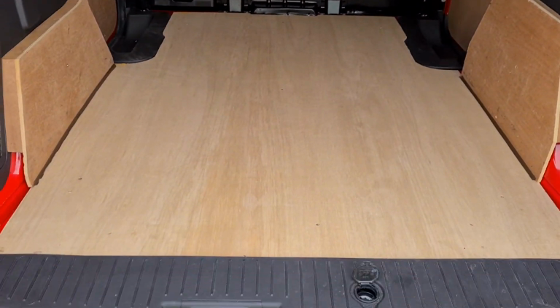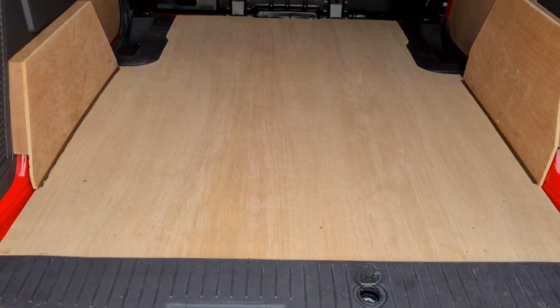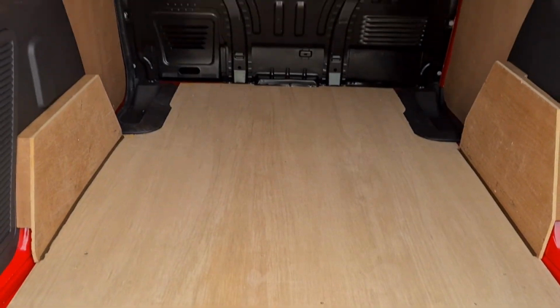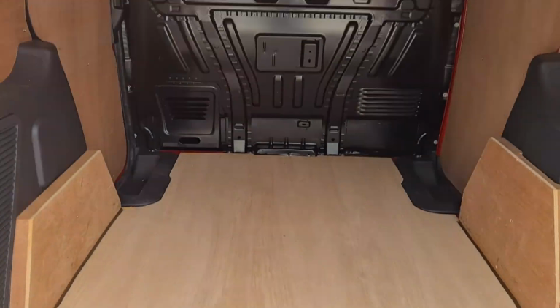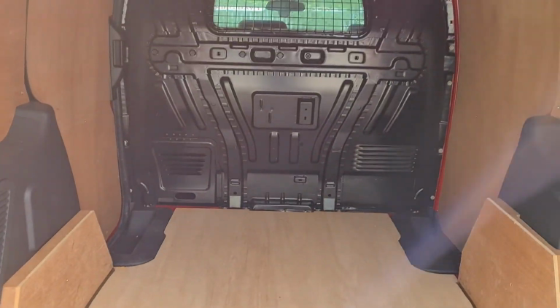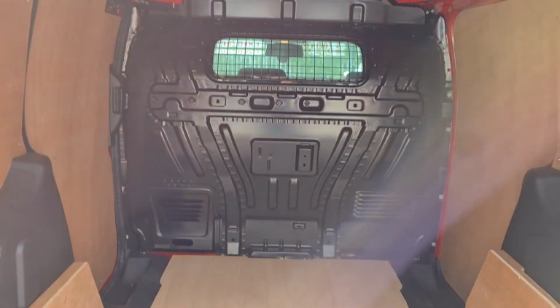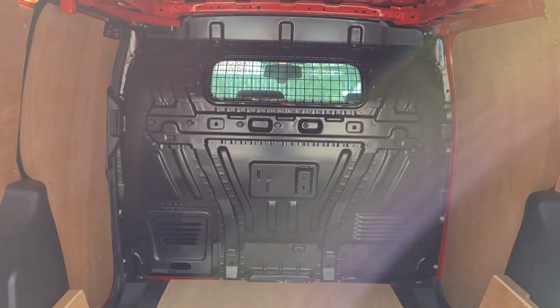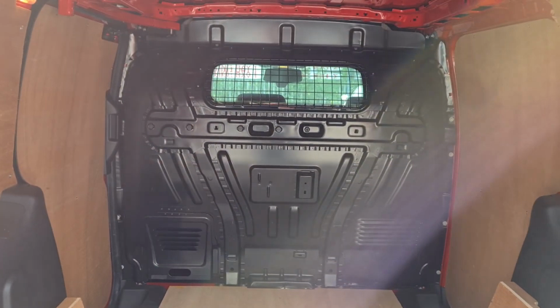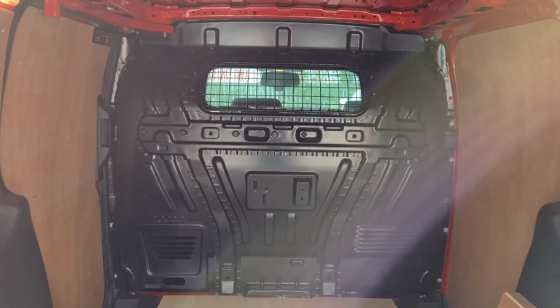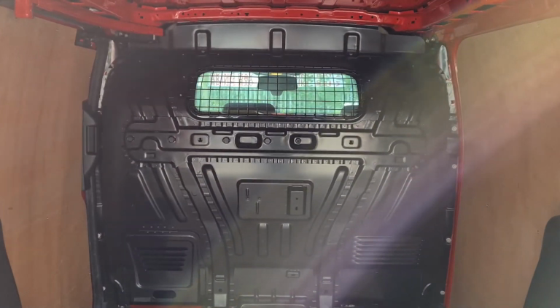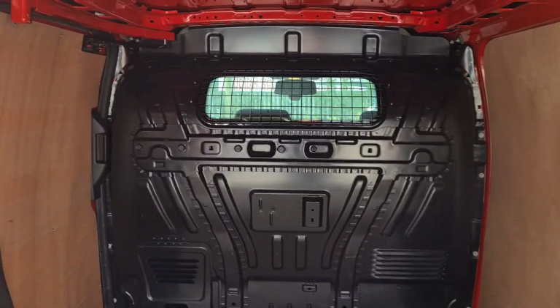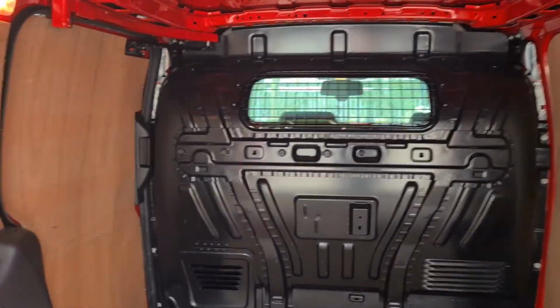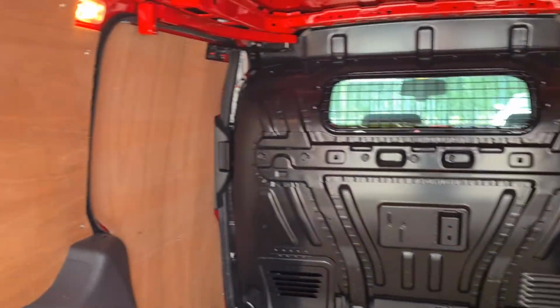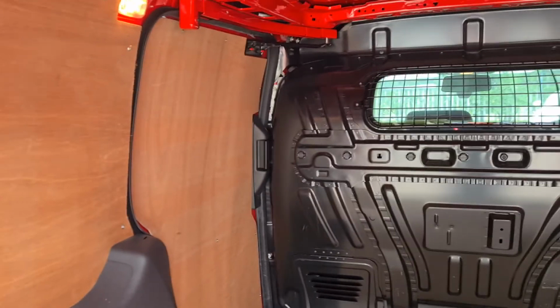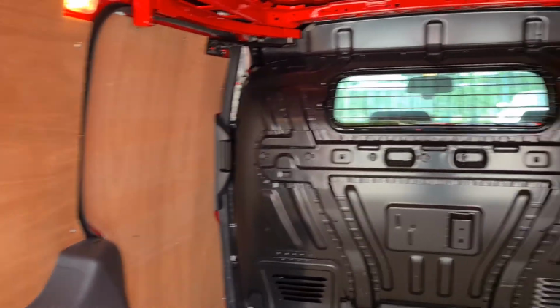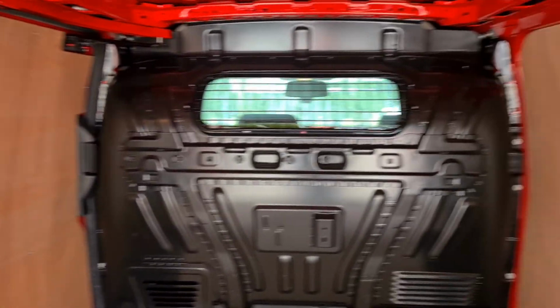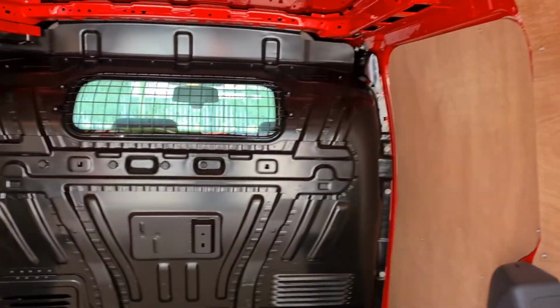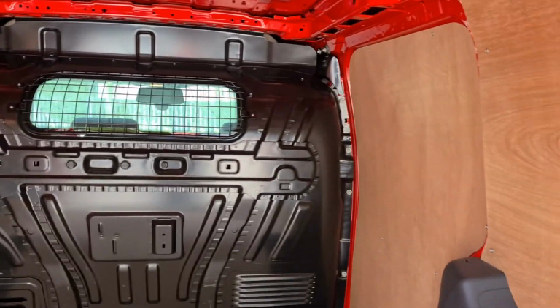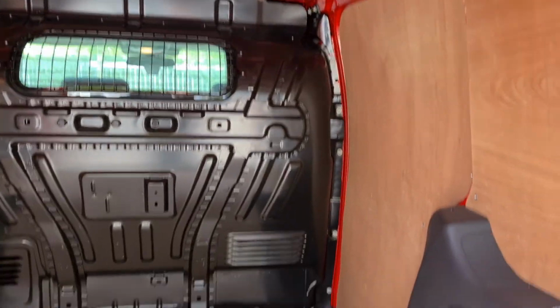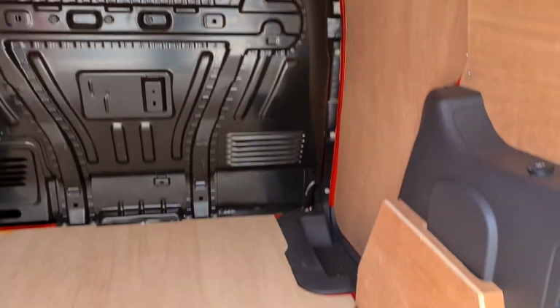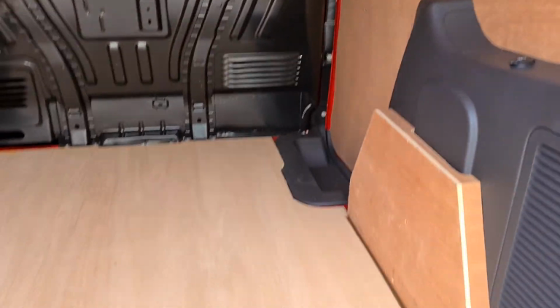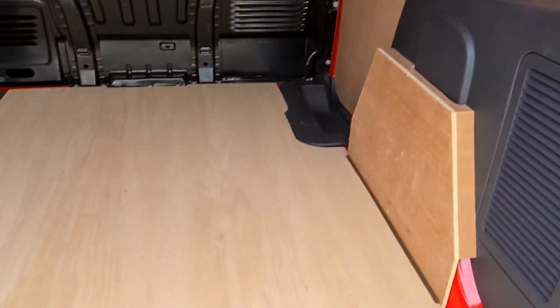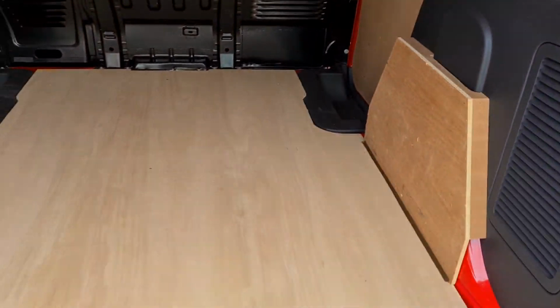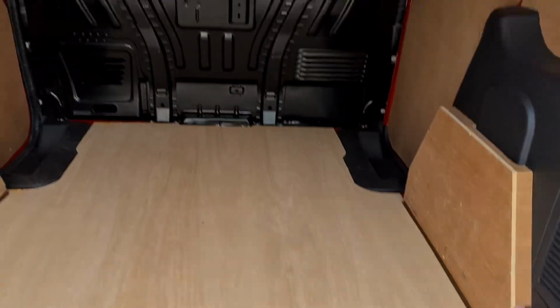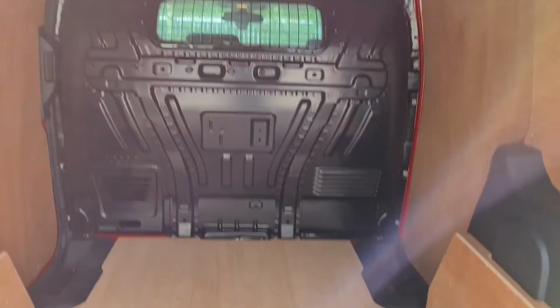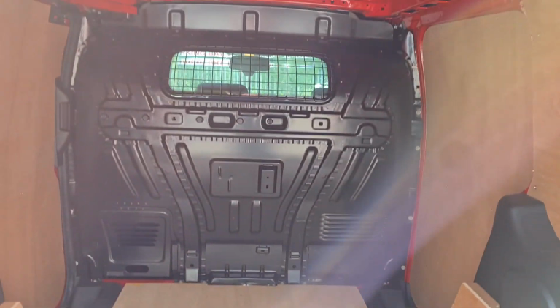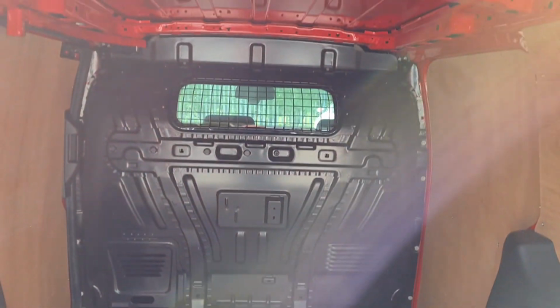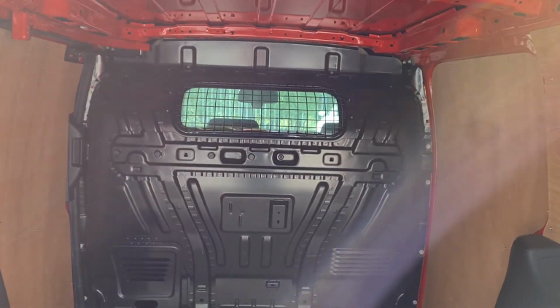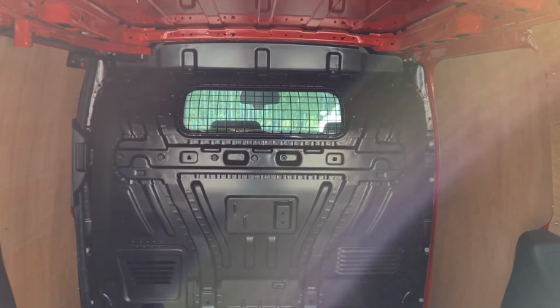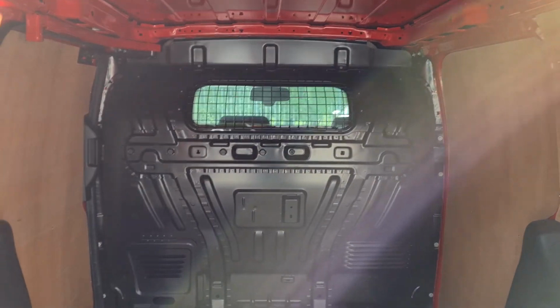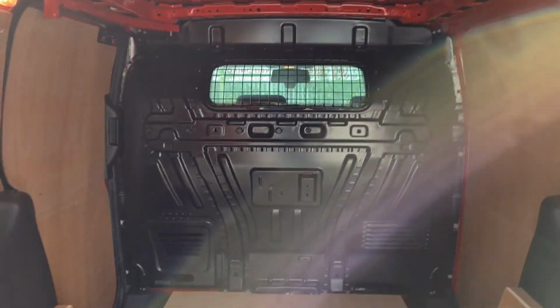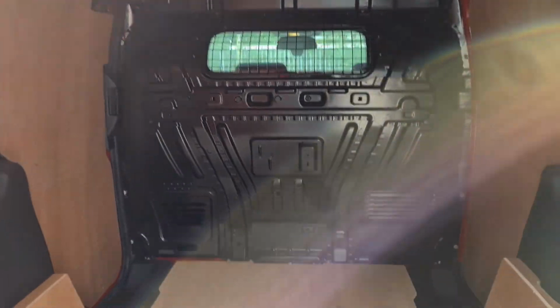Inside, as you'd imagine with the mileage, it's absolutely immaculate. It does have a window in the rear bulkhead as well.